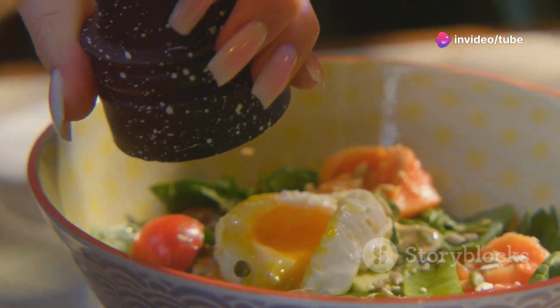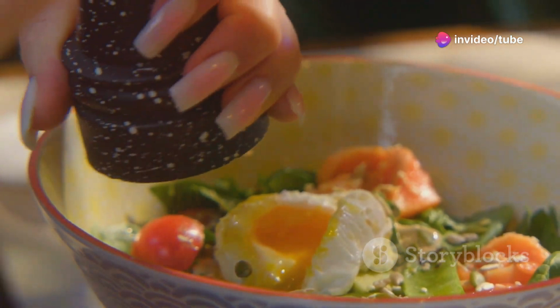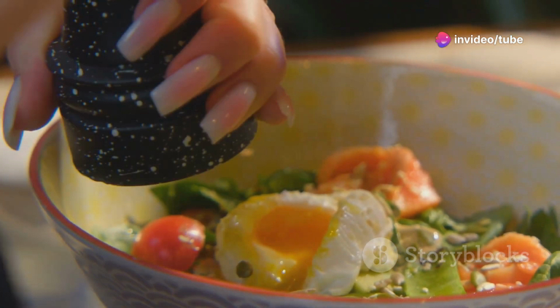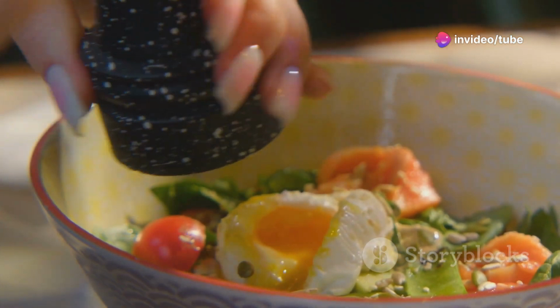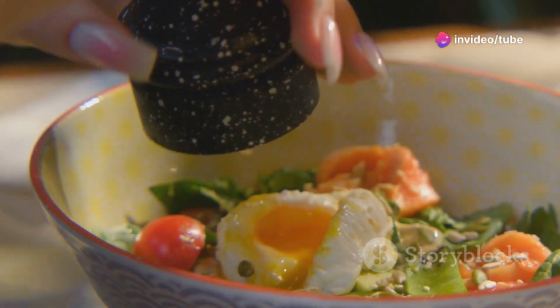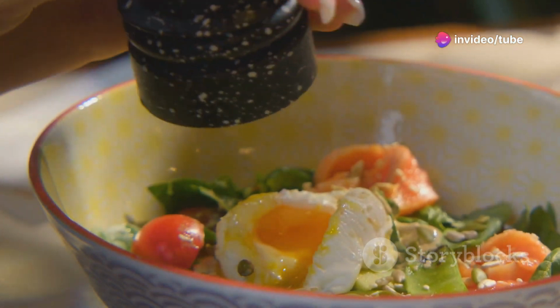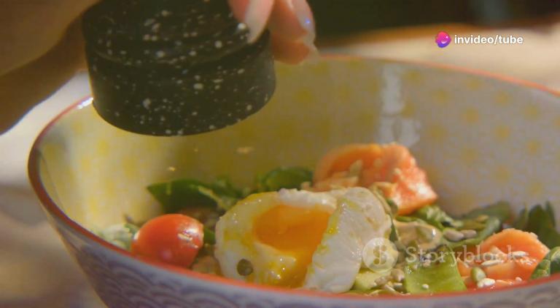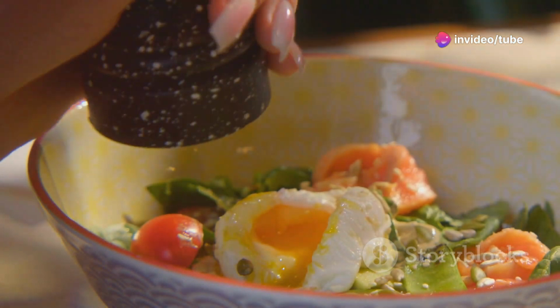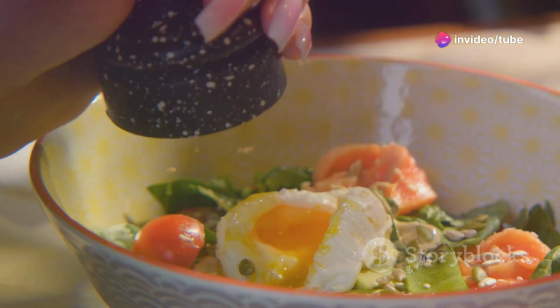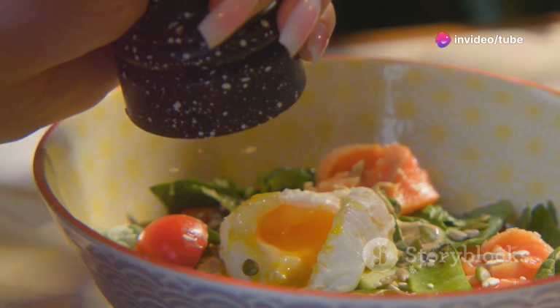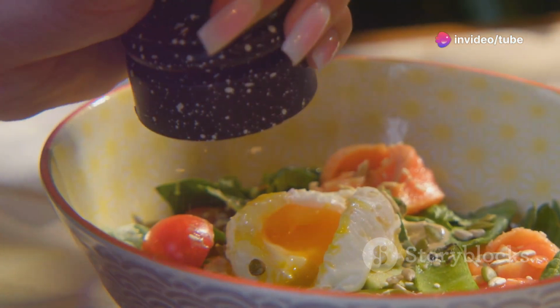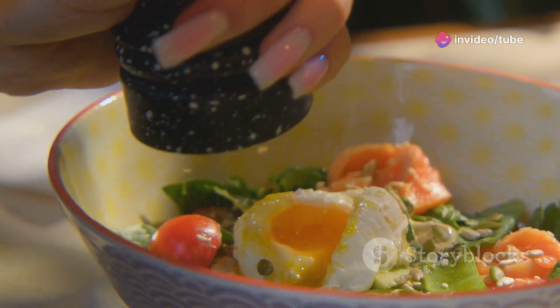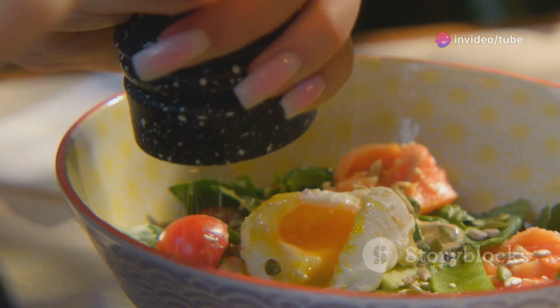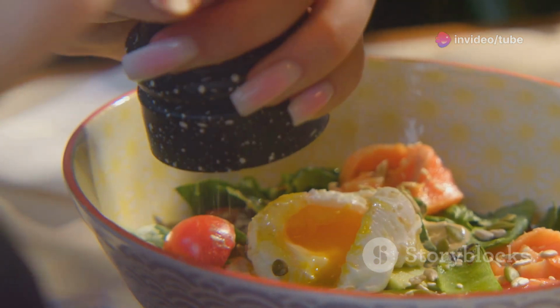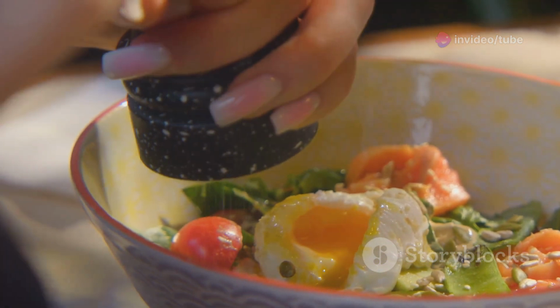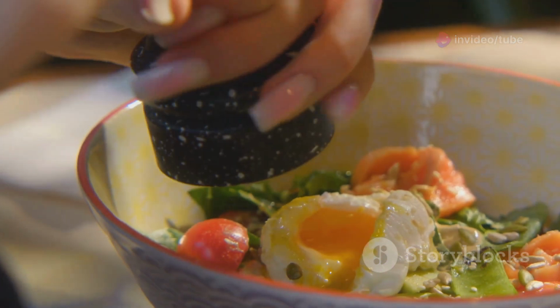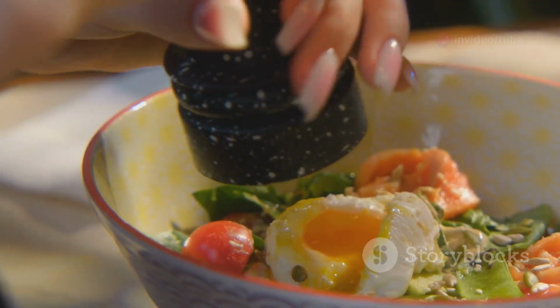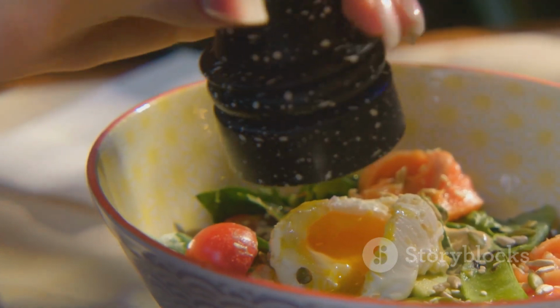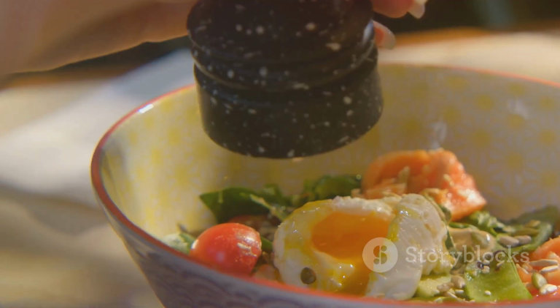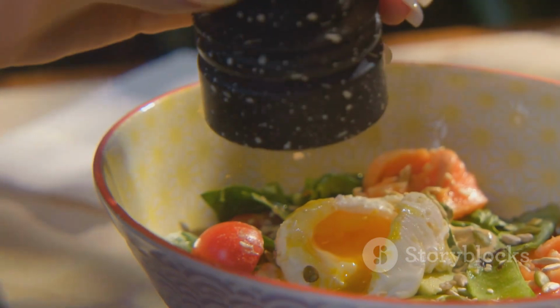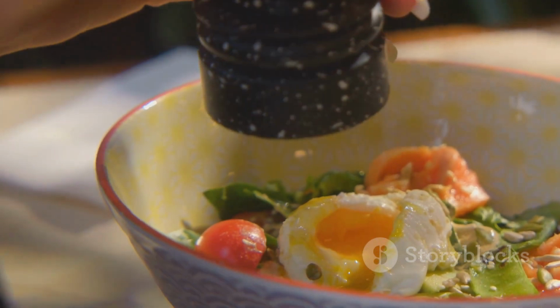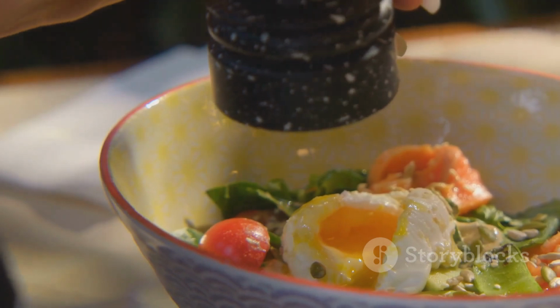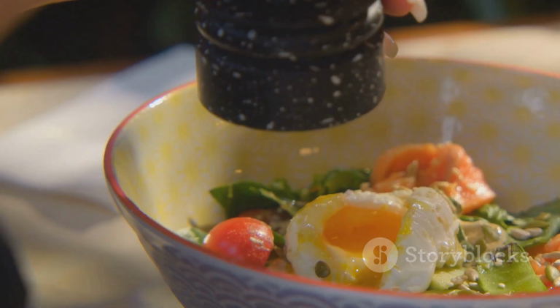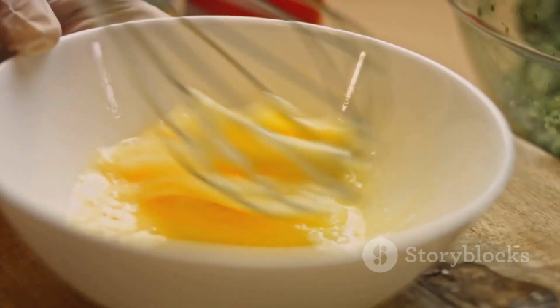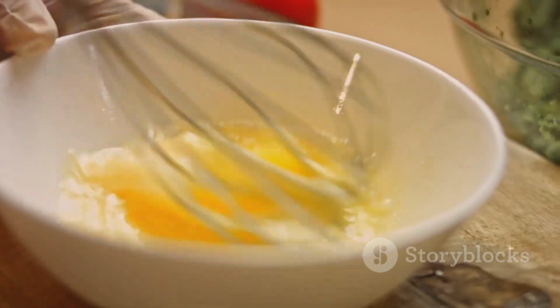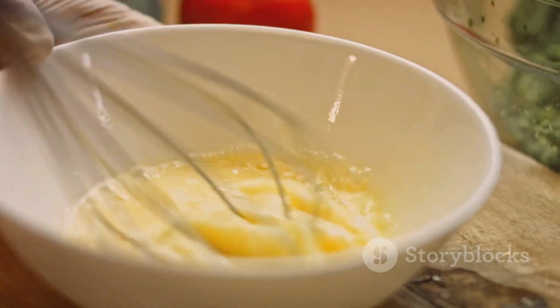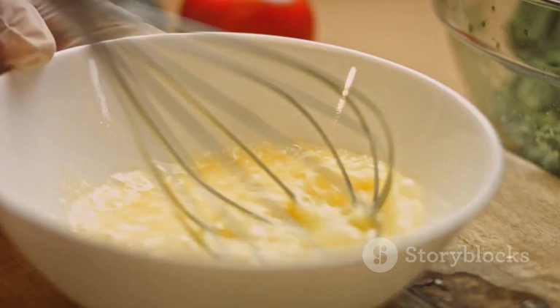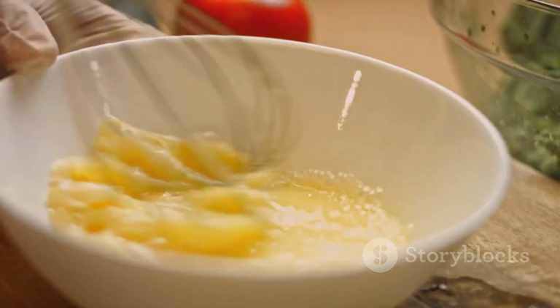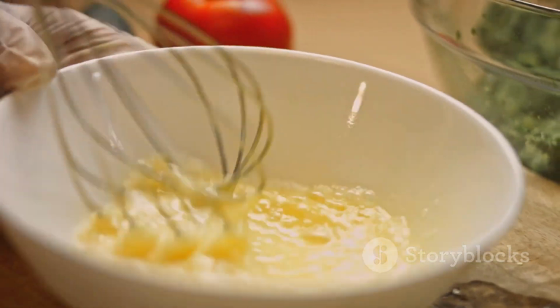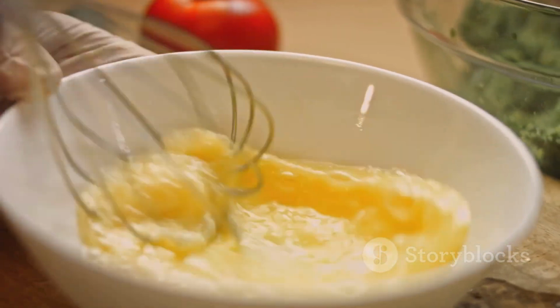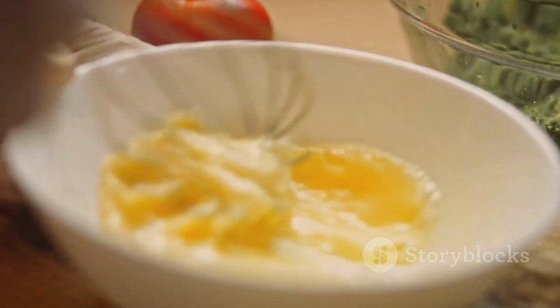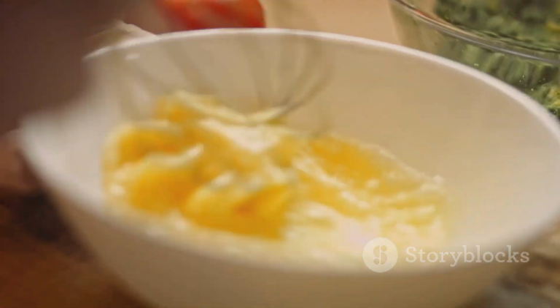First, crack those eggs into a bowl and give them a good whisk with some salt and pepper. Next, slice up your tomato and cheese.